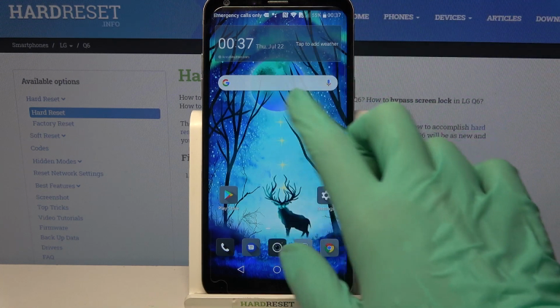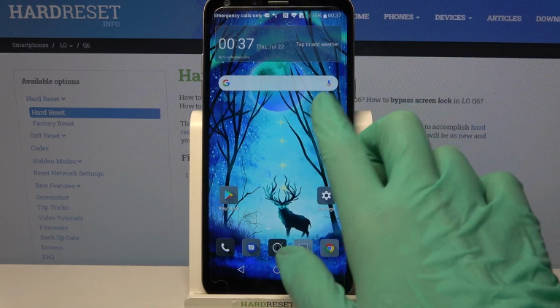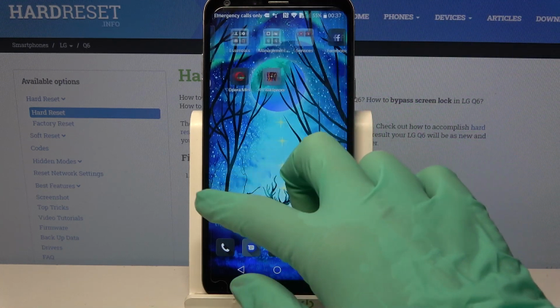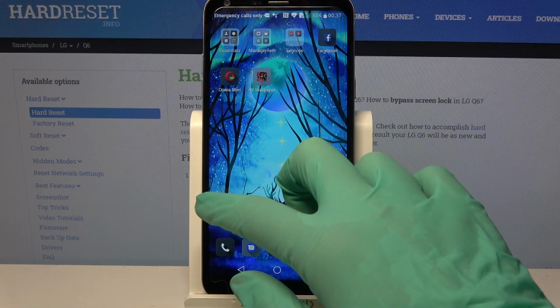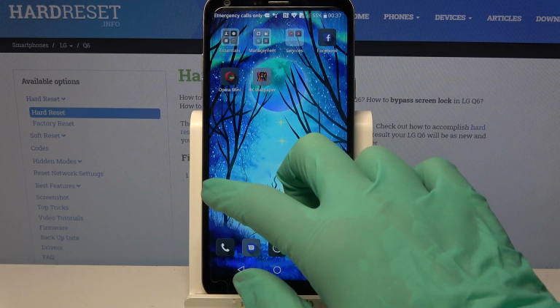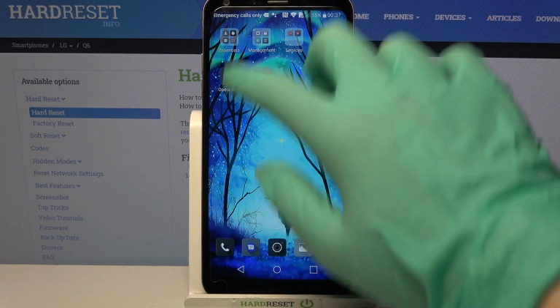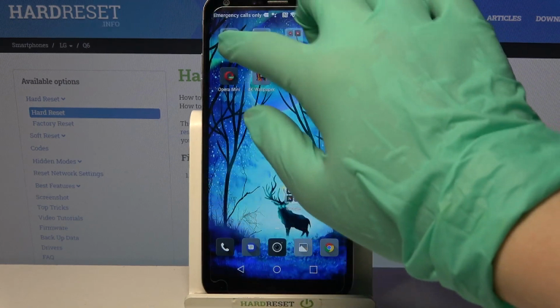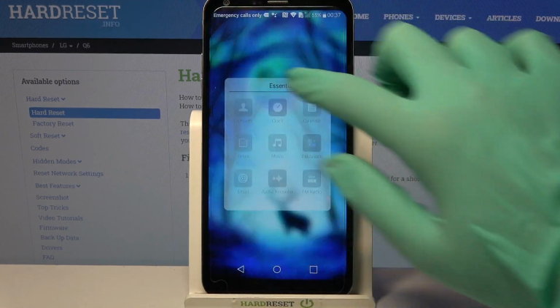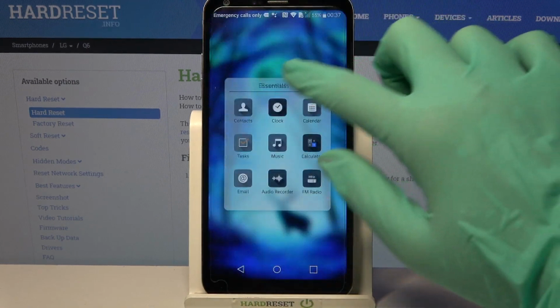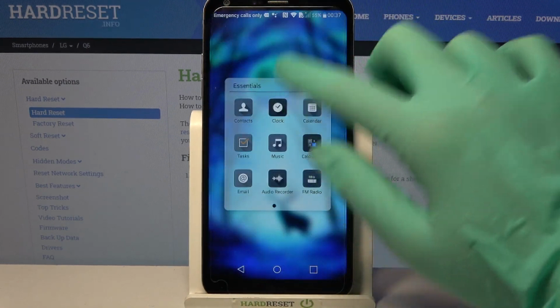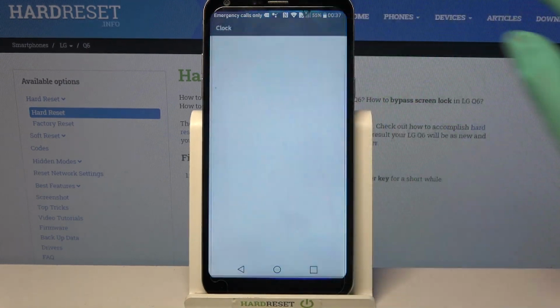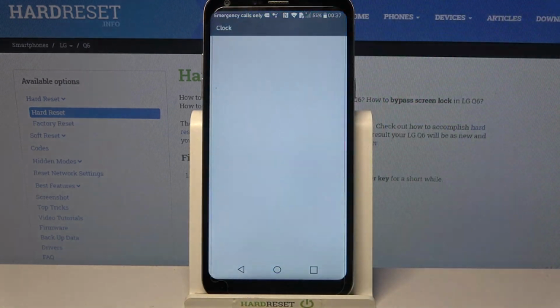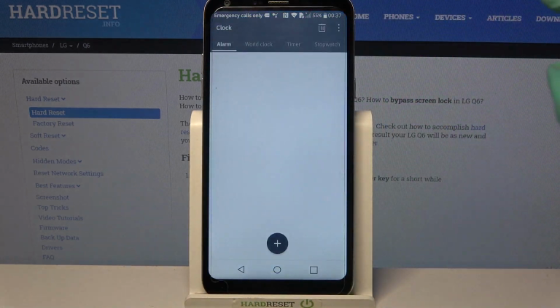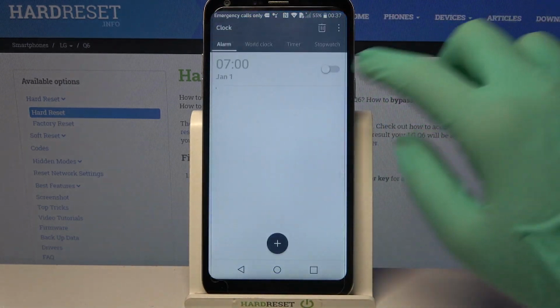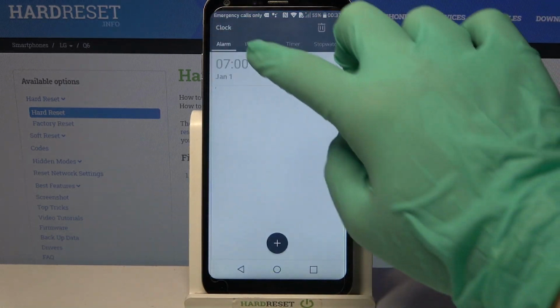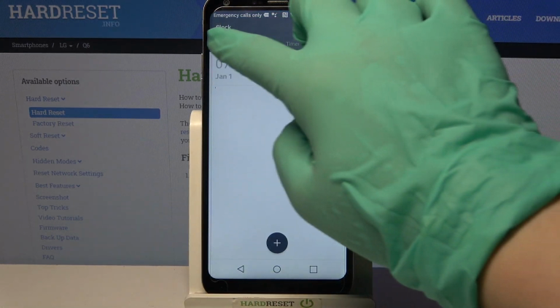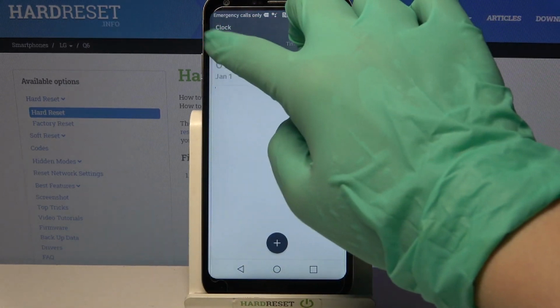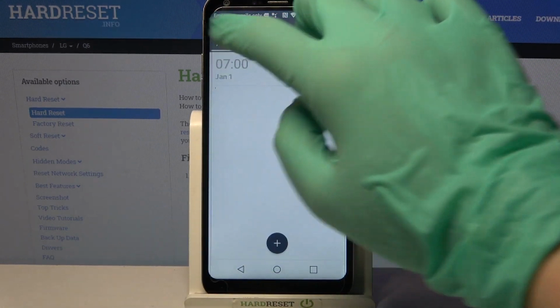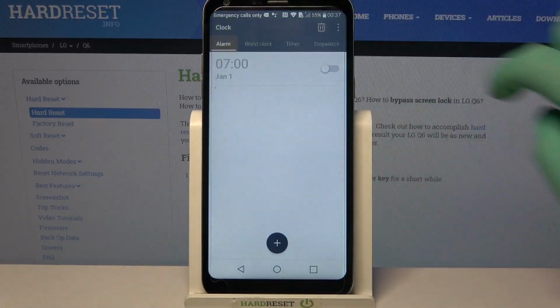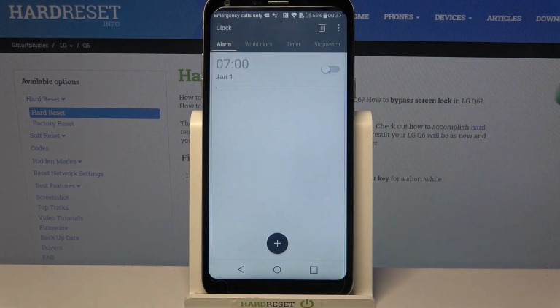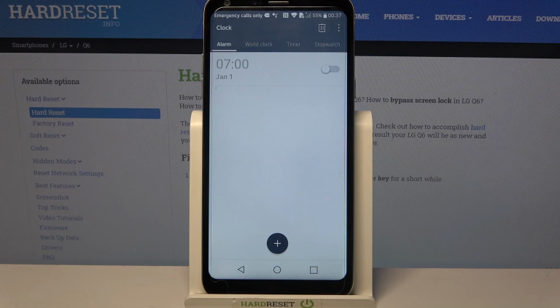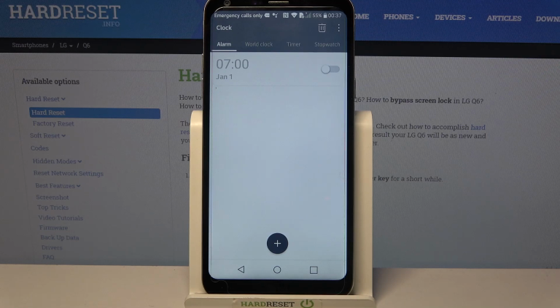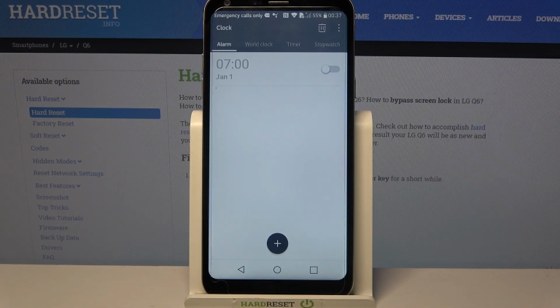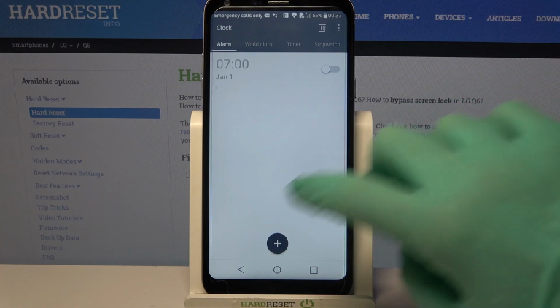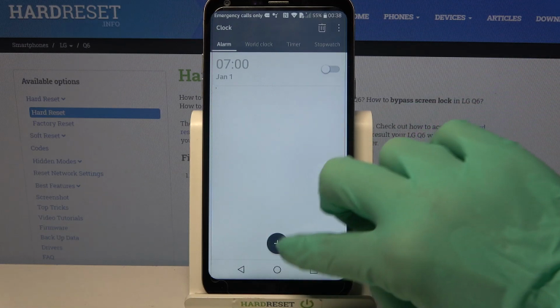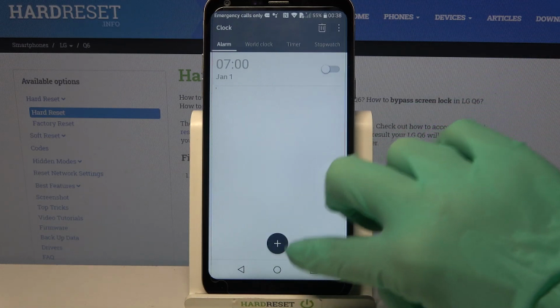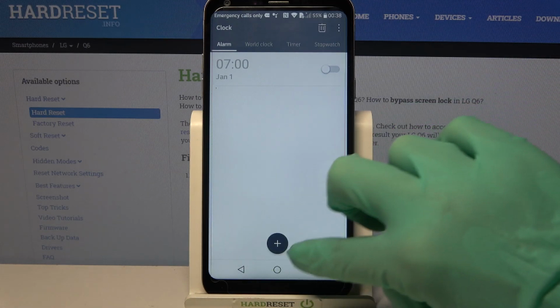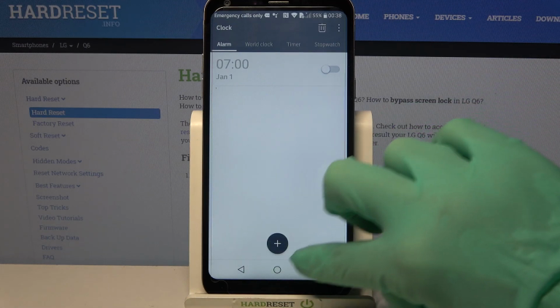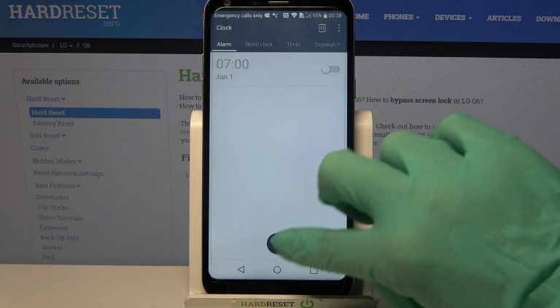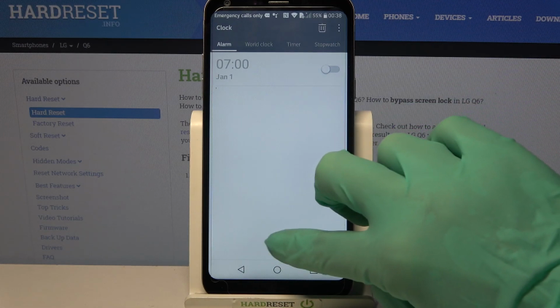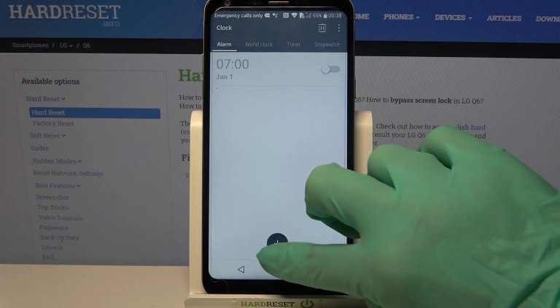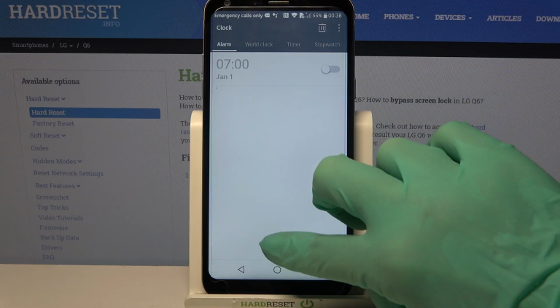First of all, find the clock app and tap on it. Now you need to select alarm over here if it's not already on, and then click on this plus icon at the bottom.